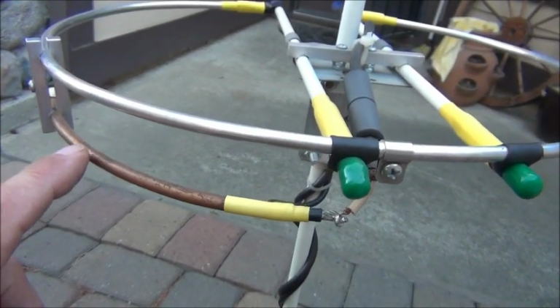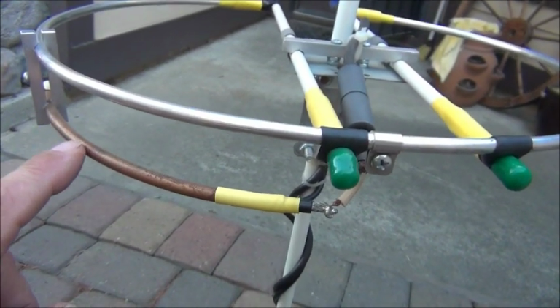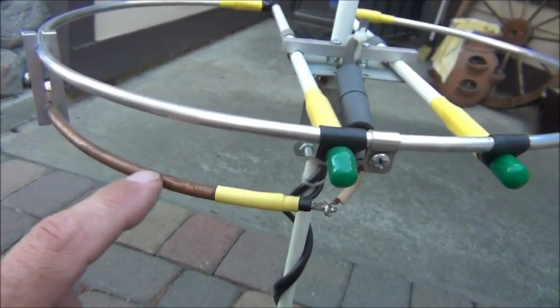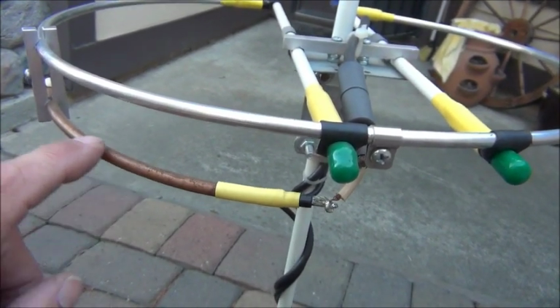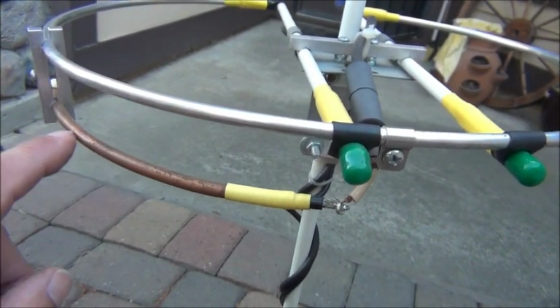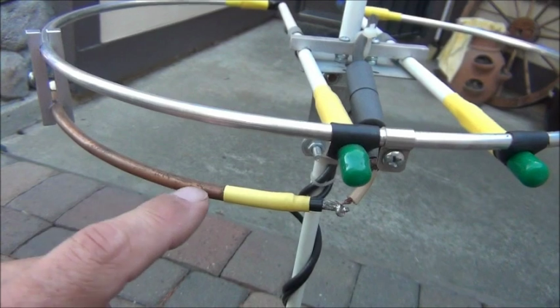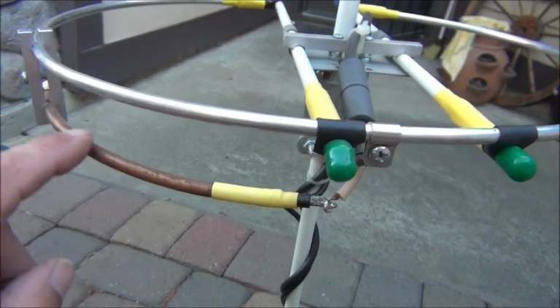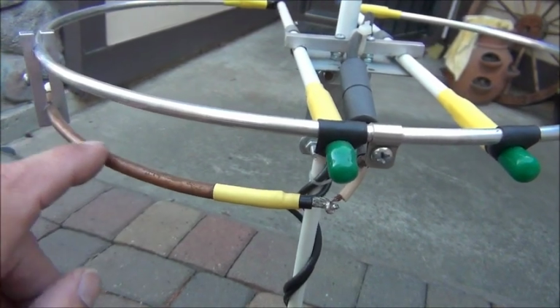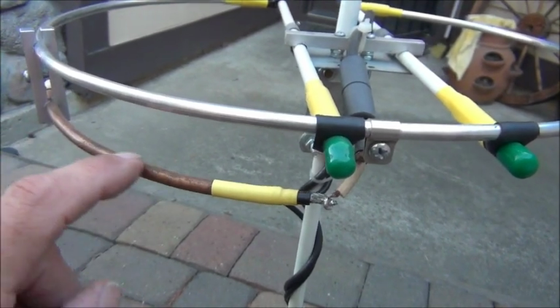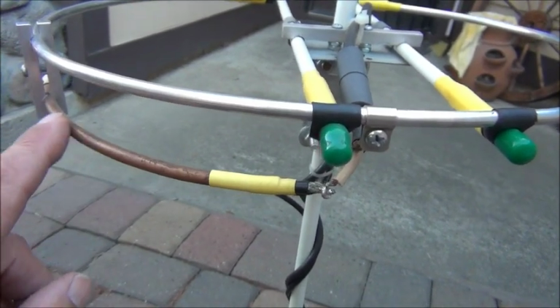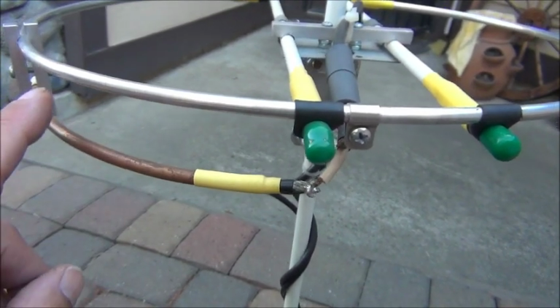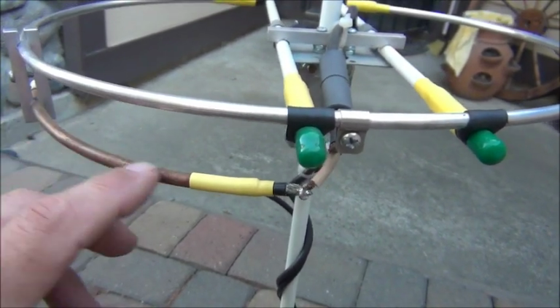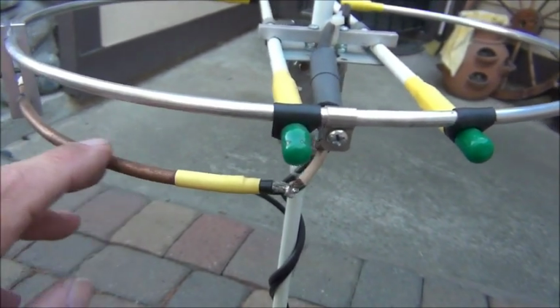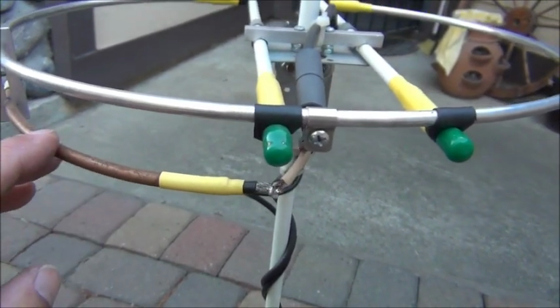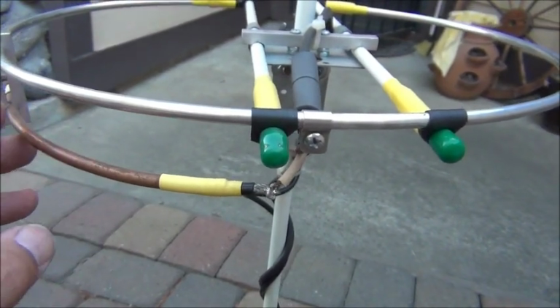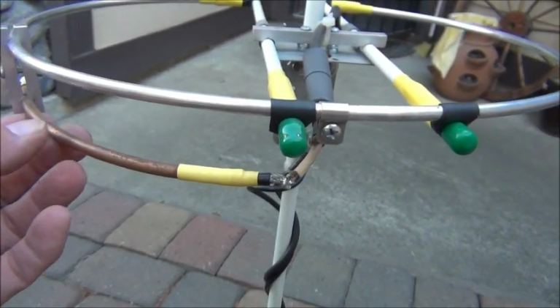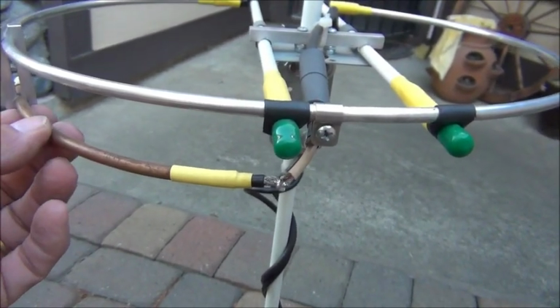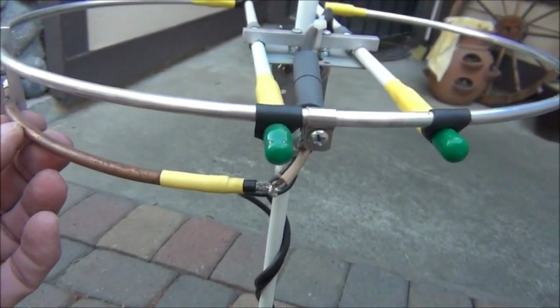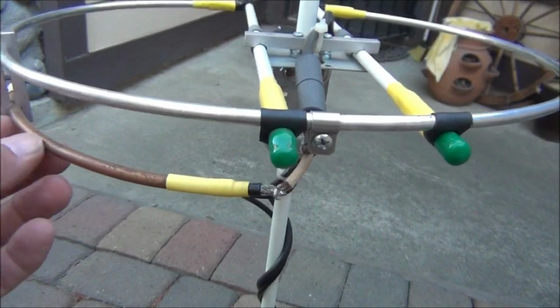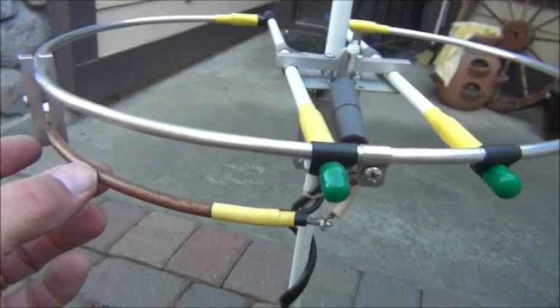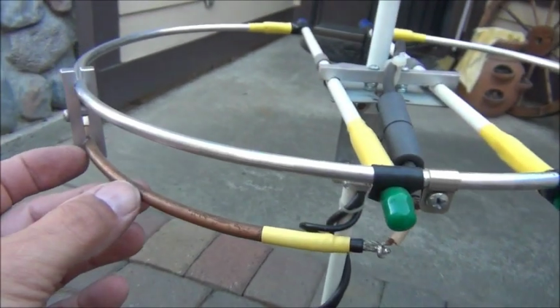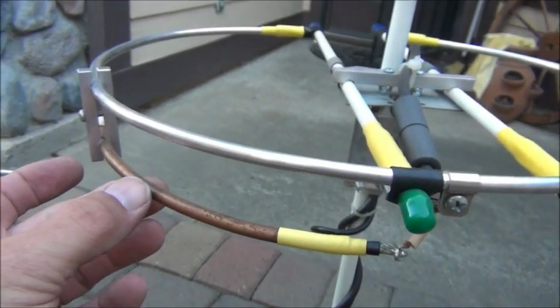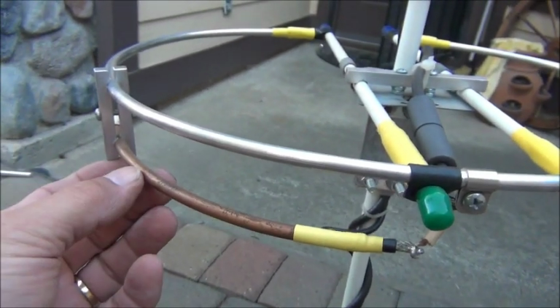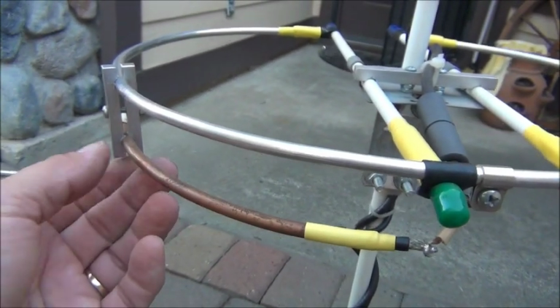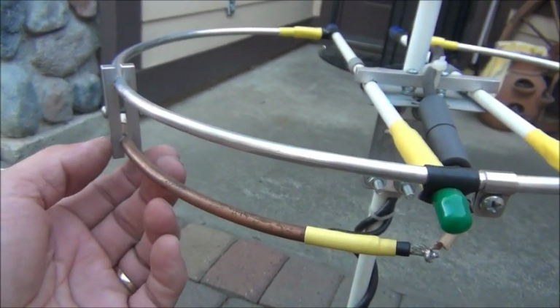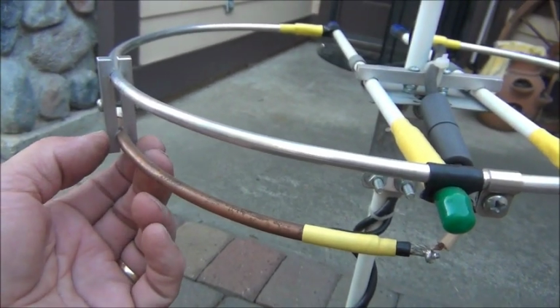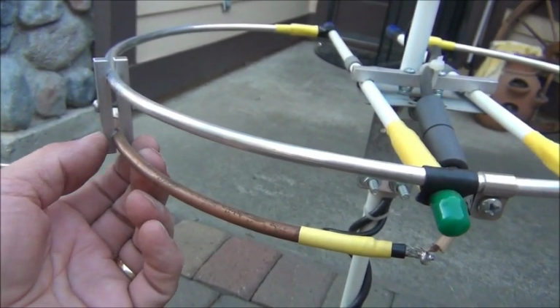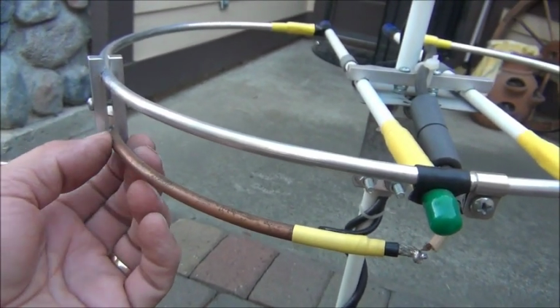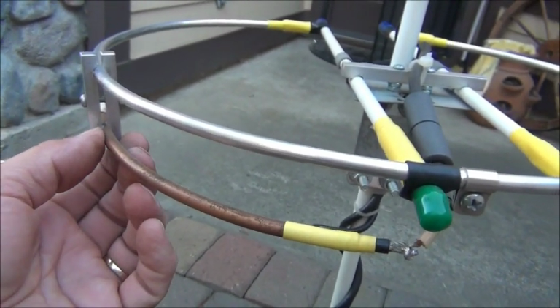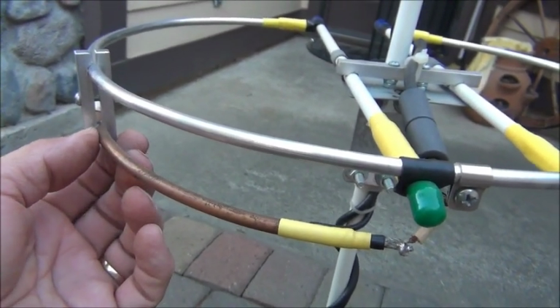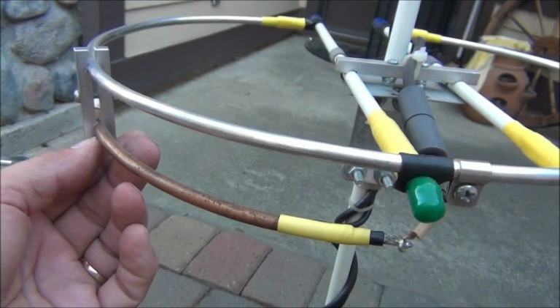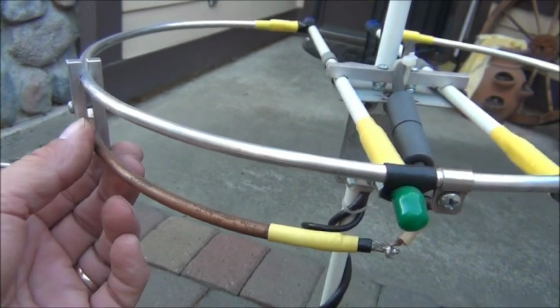My latest iteration has the gamma matches made out of aluminum tubing. I like to make everything out of the same kind of metal so you don't have dissimilar metals causing oxidation.